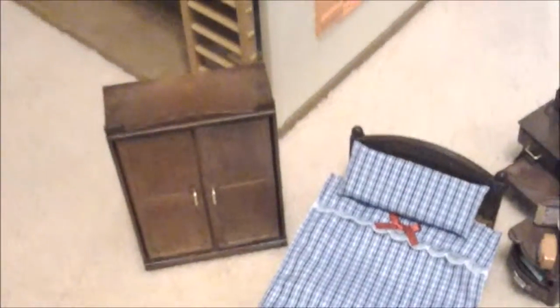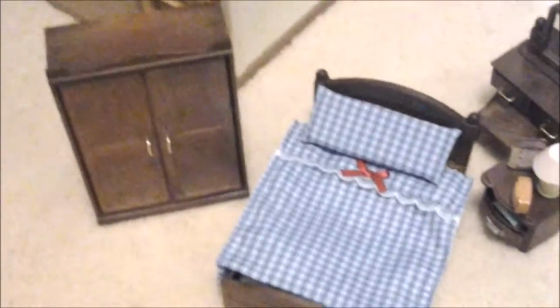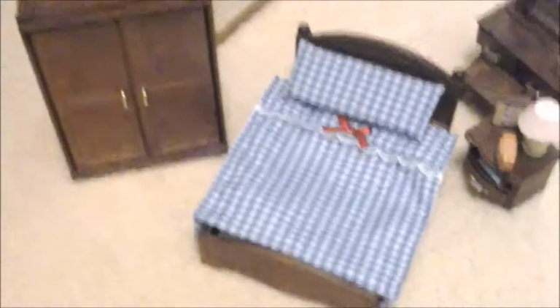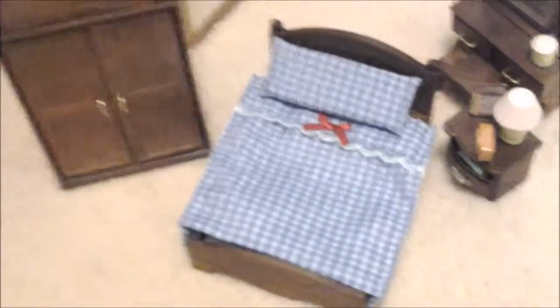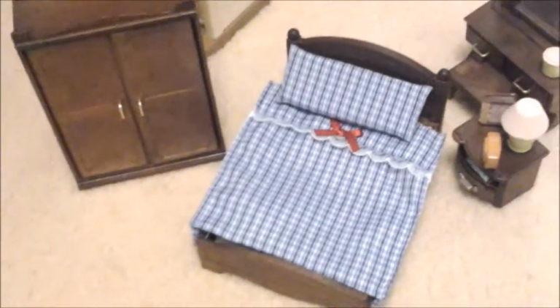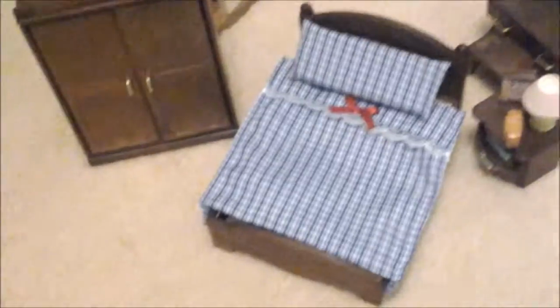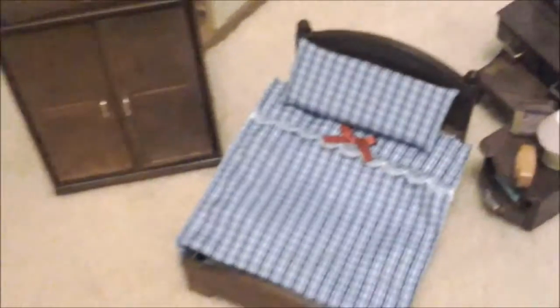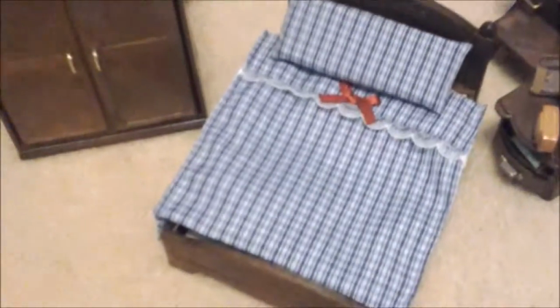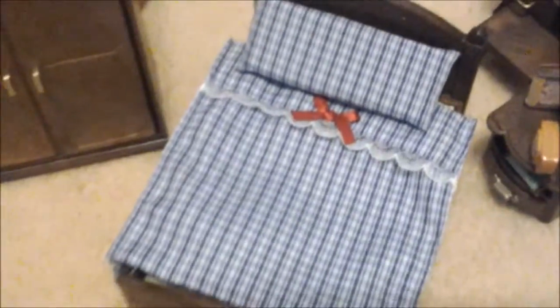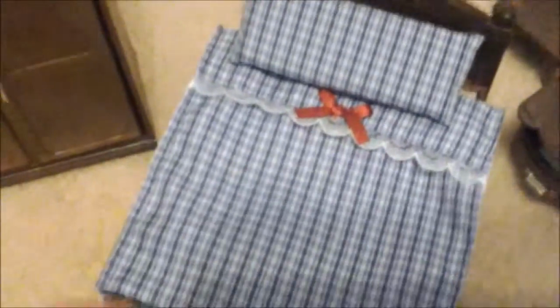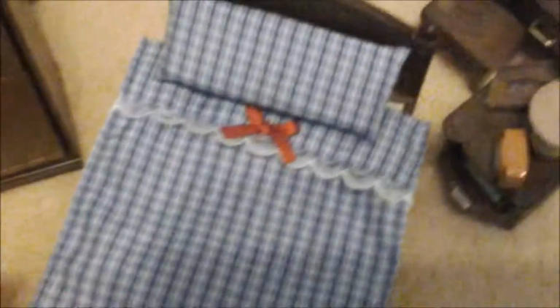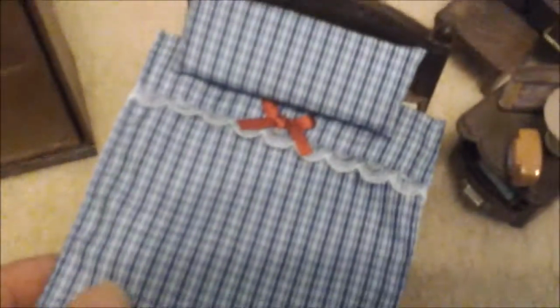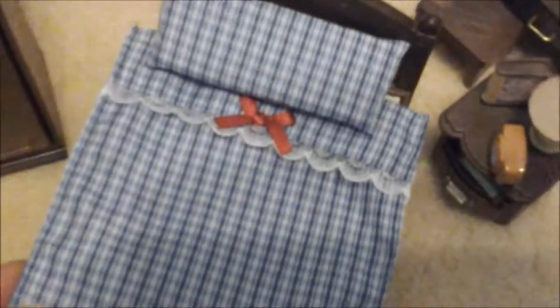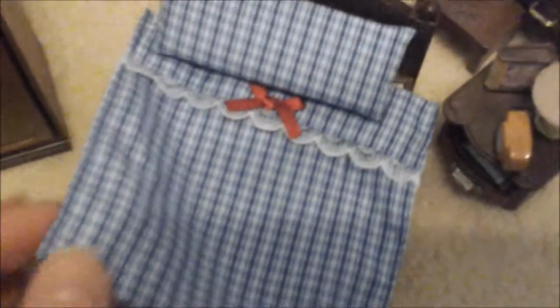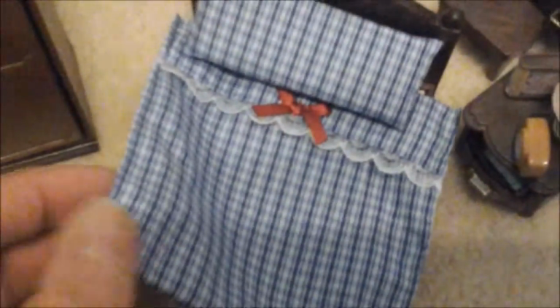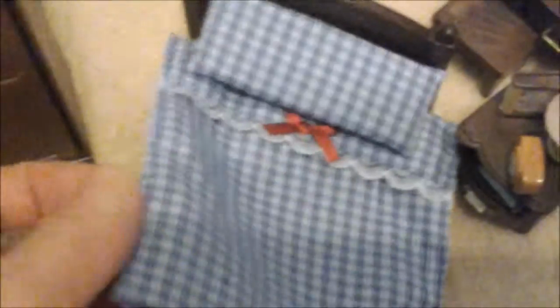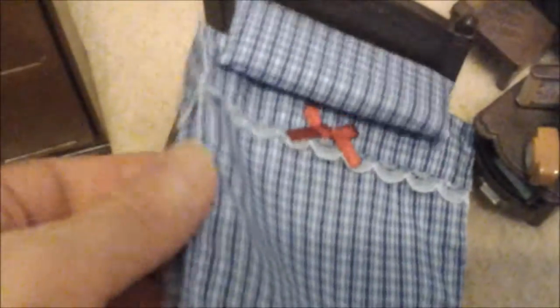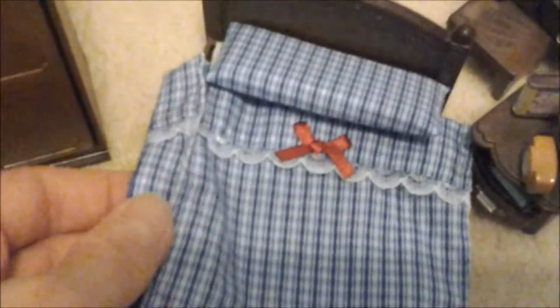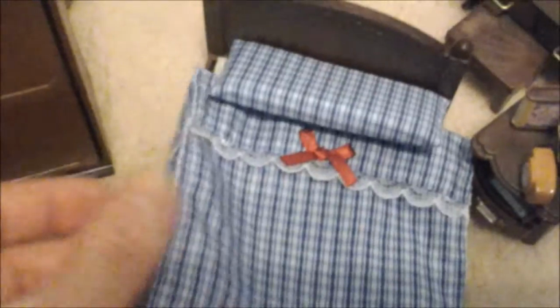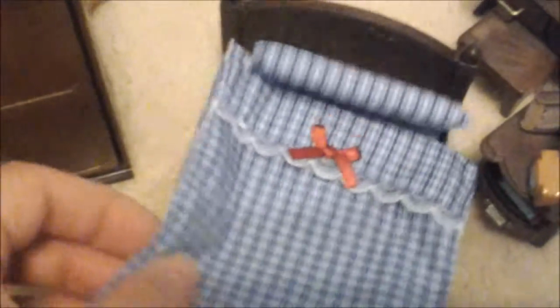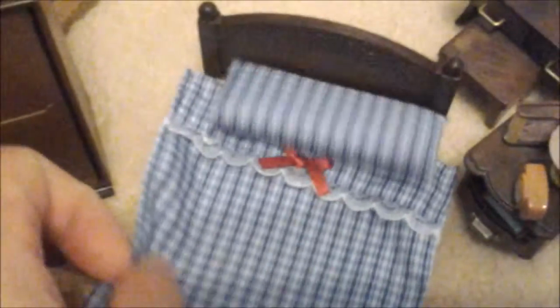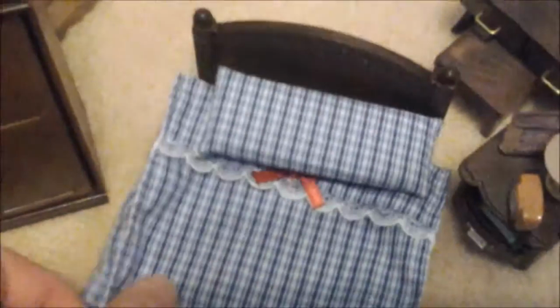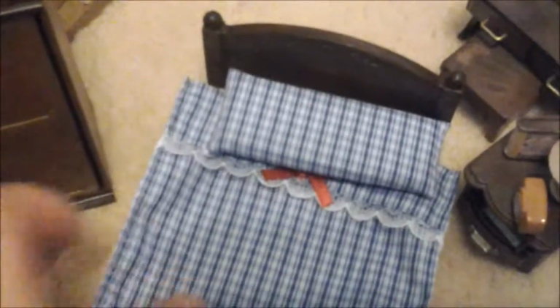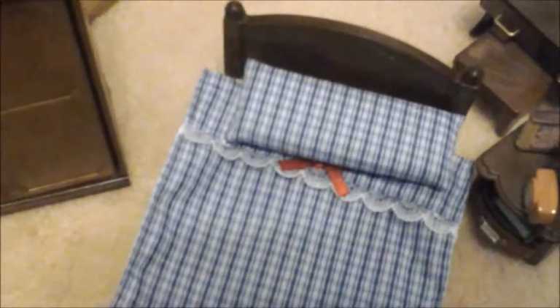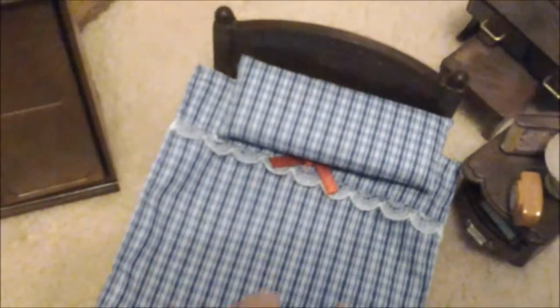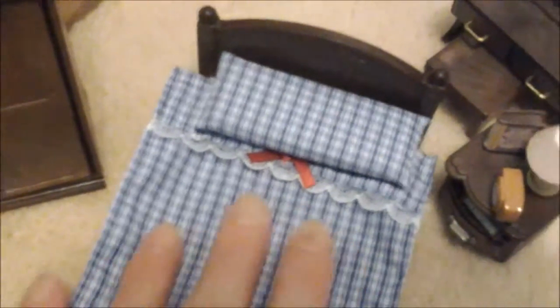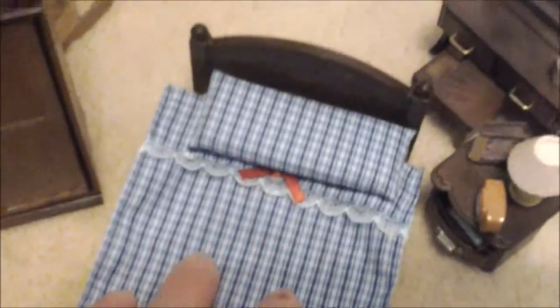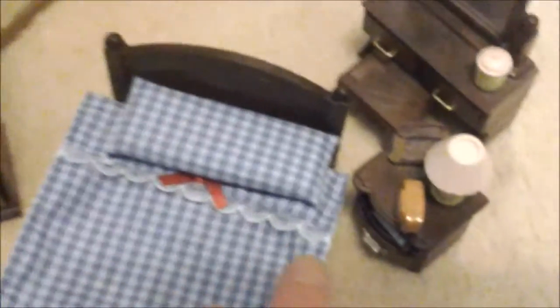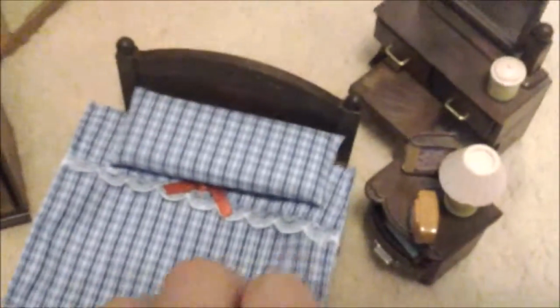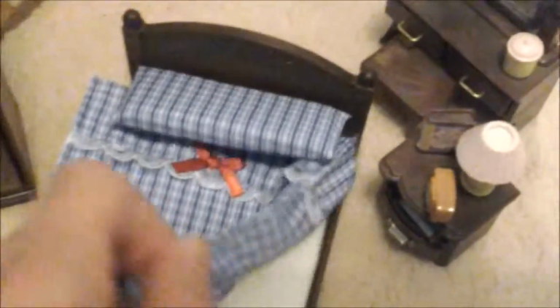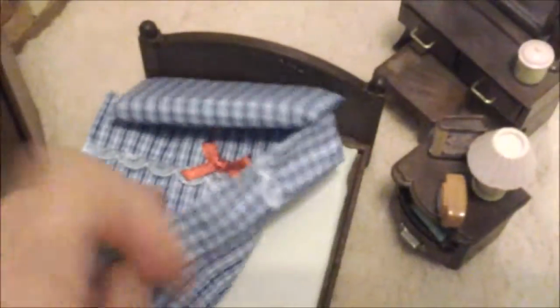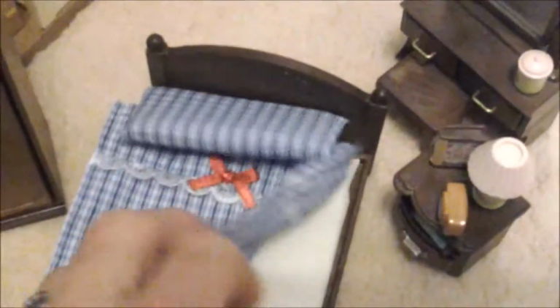This comes with a double bed — I think it's really nice — a big tartan checked pattern and a little mattress underneath.